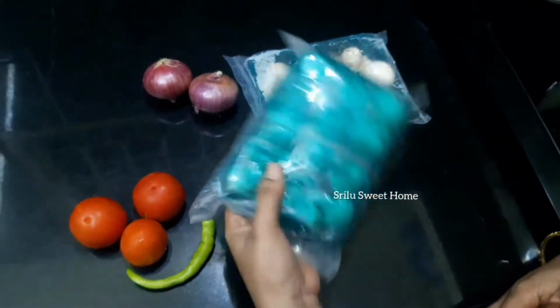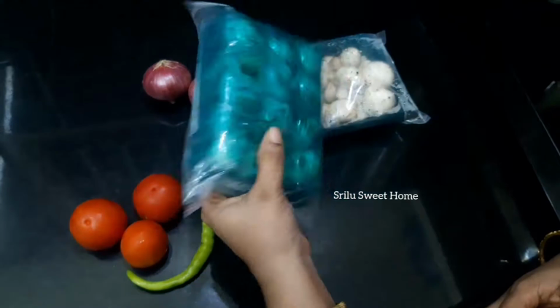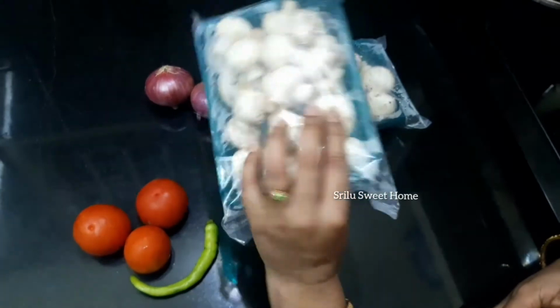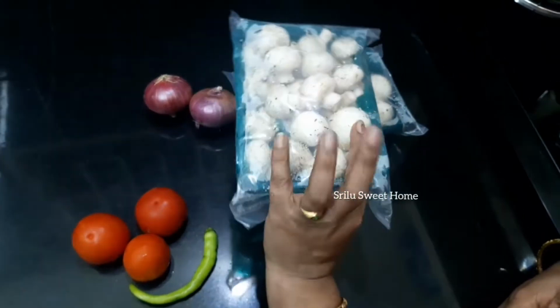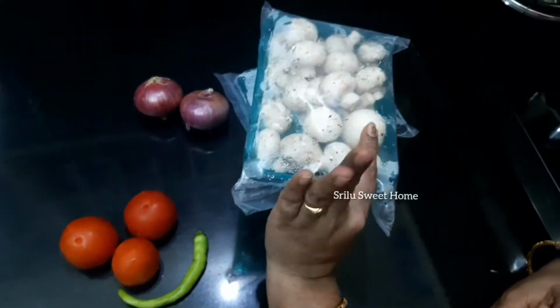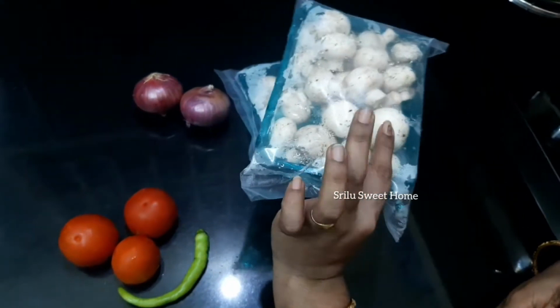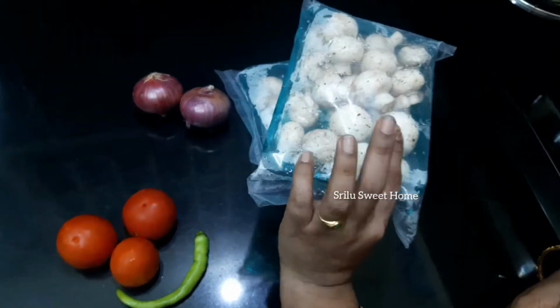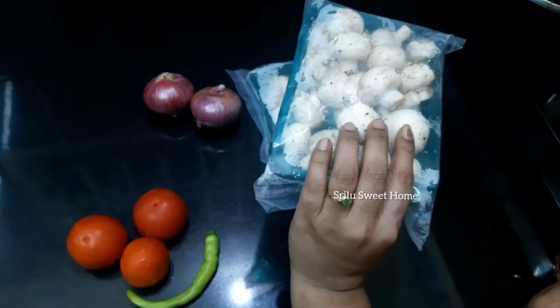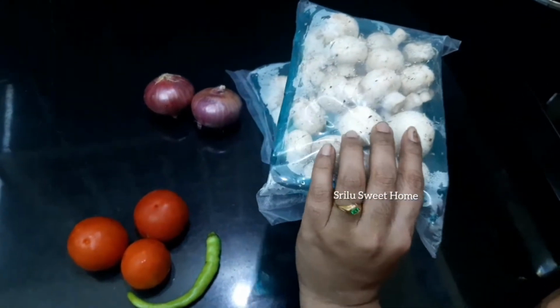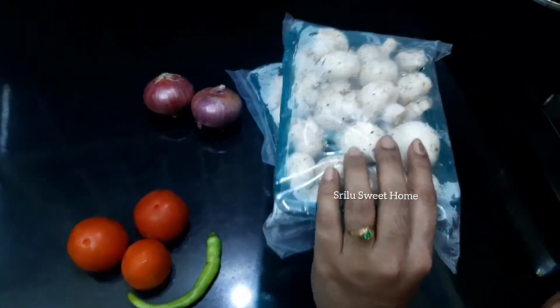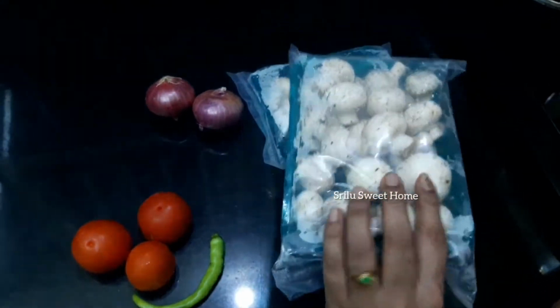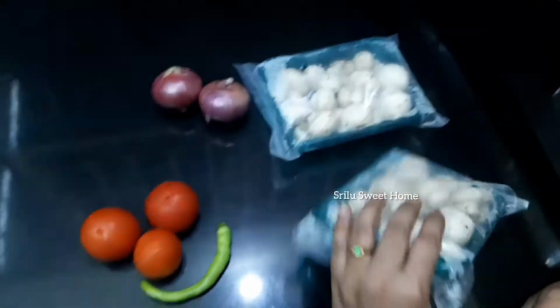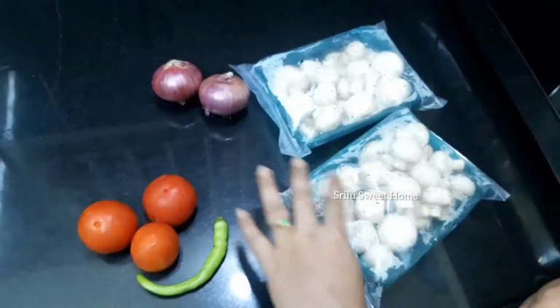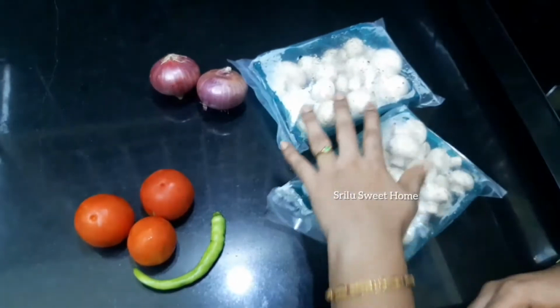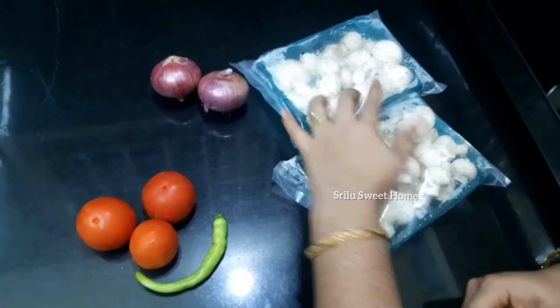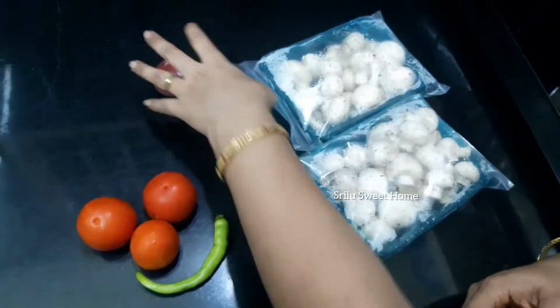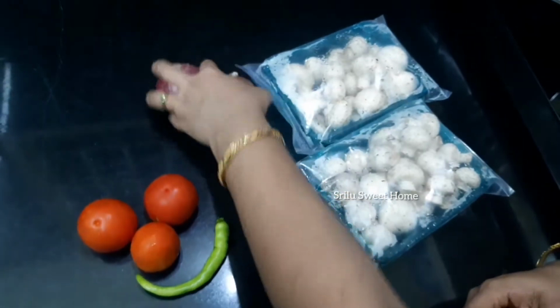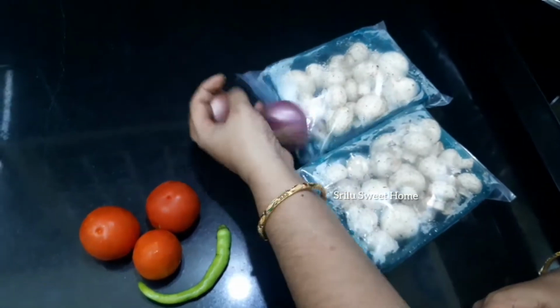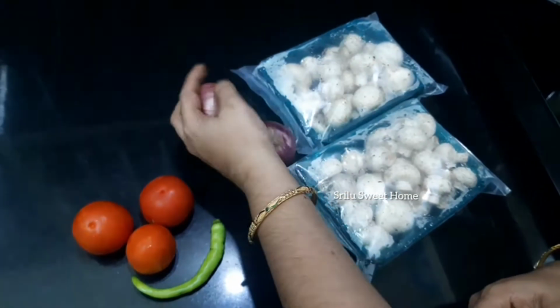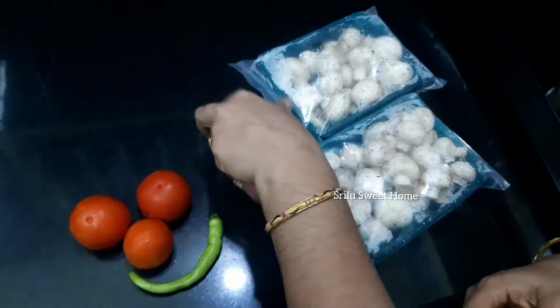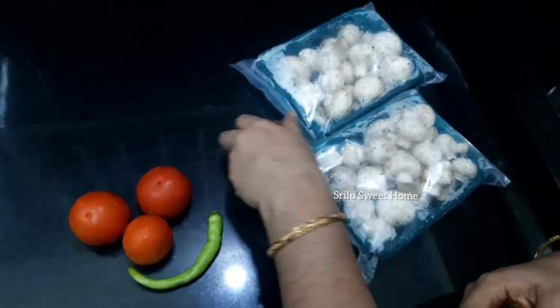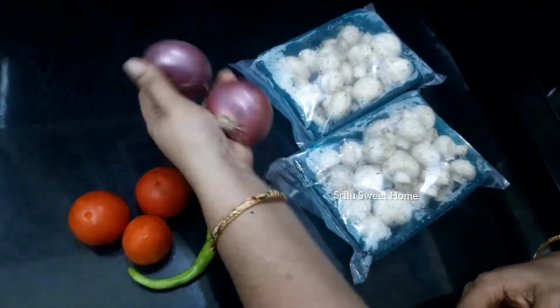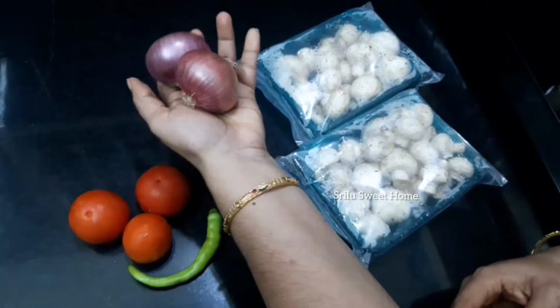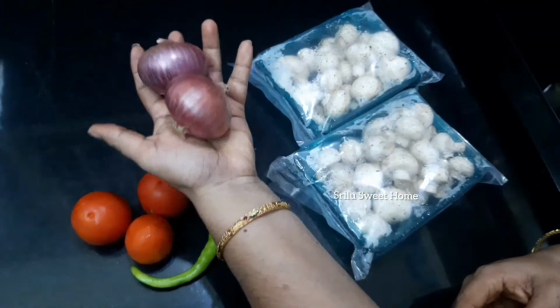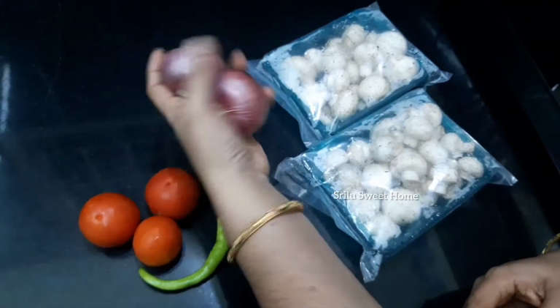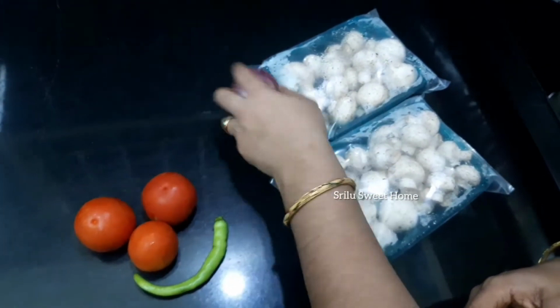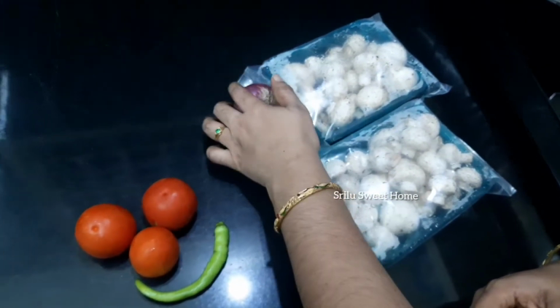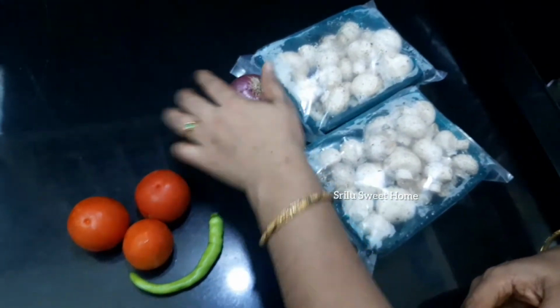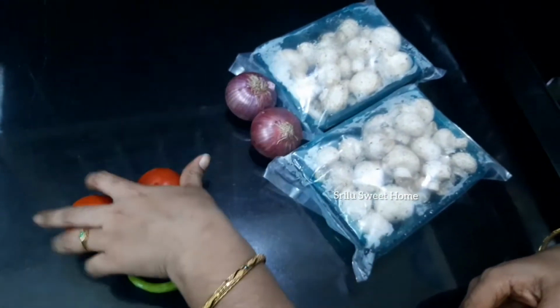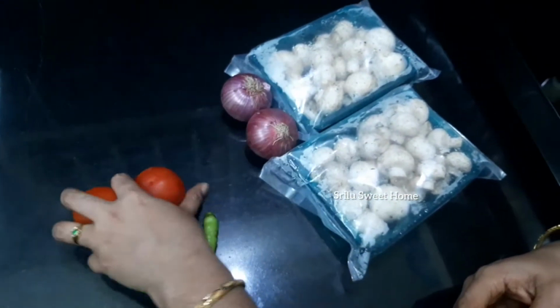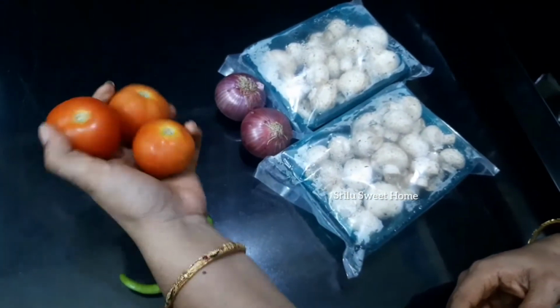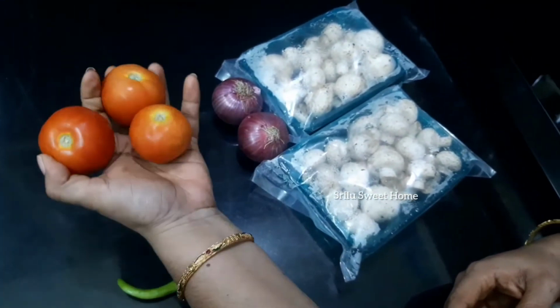I am going to use two mushrooms and one tomato, packed and ready.